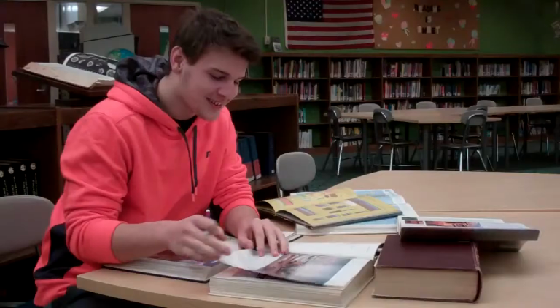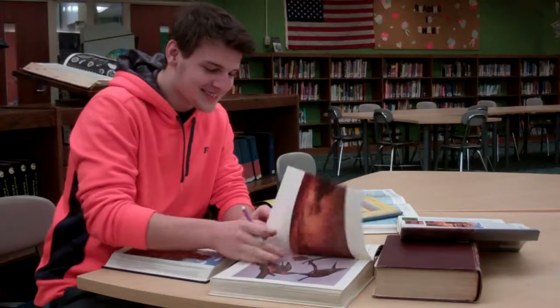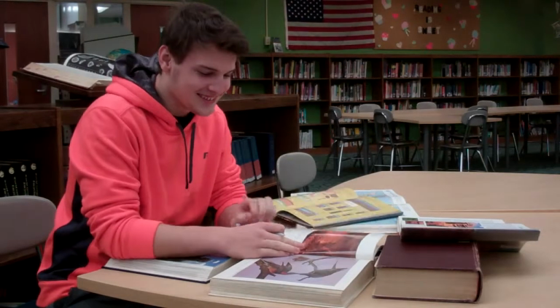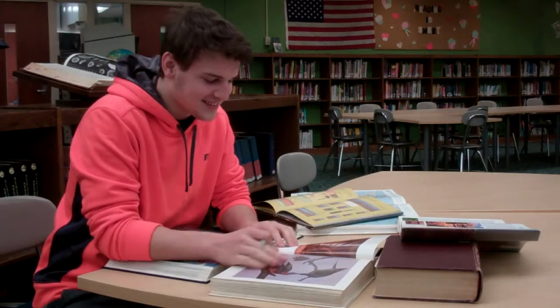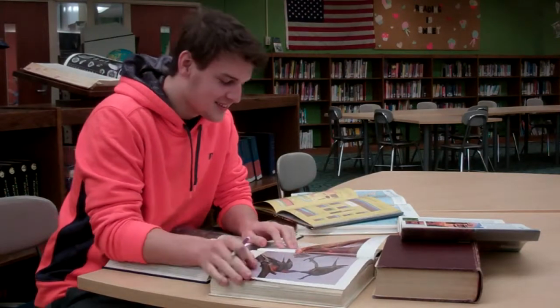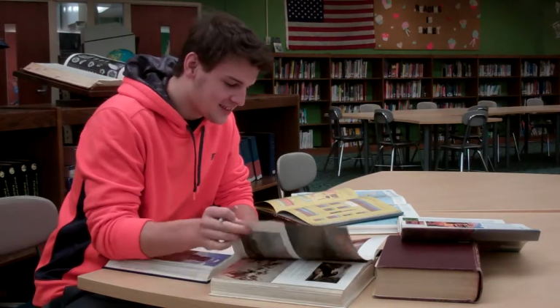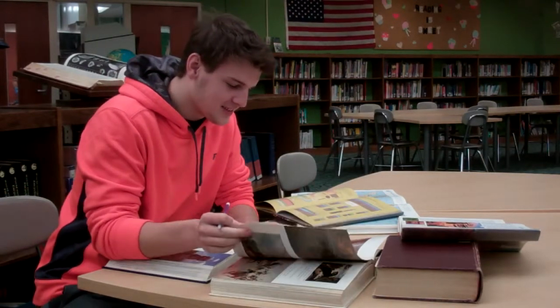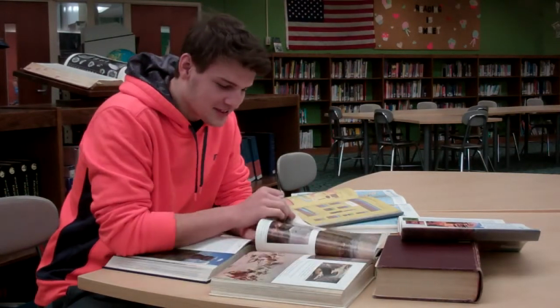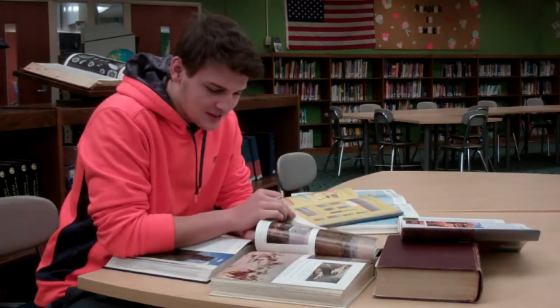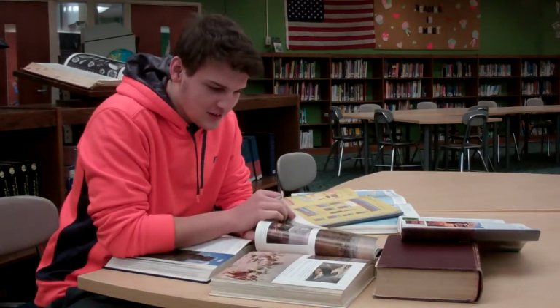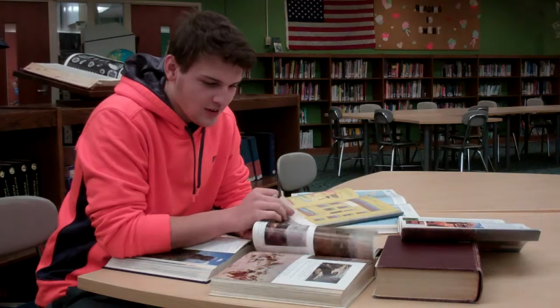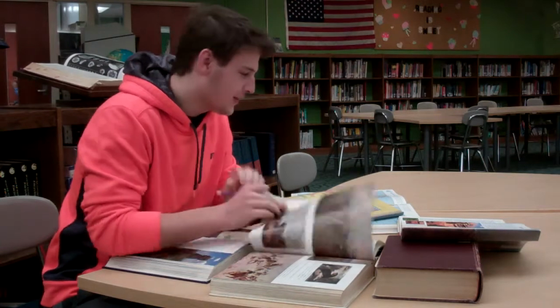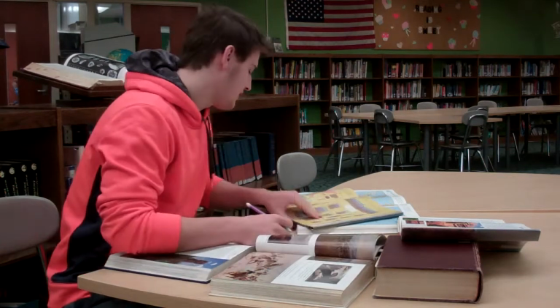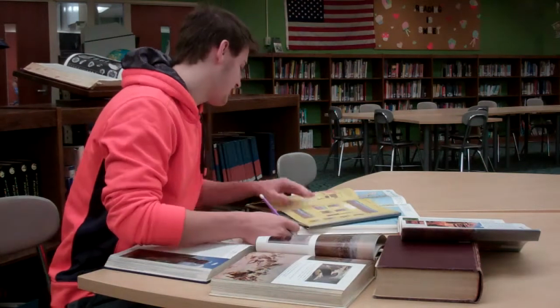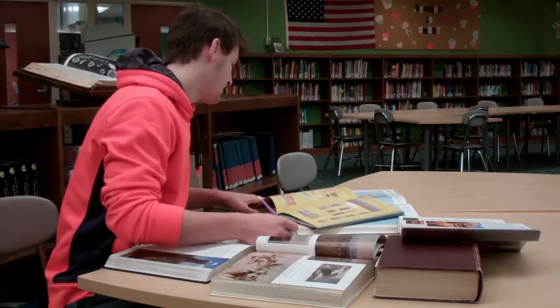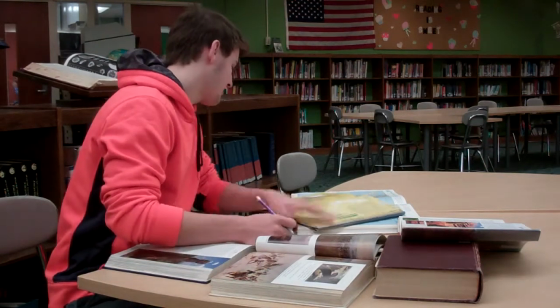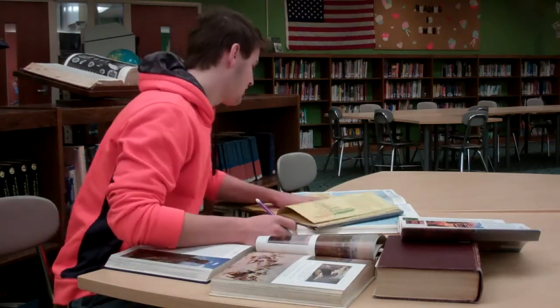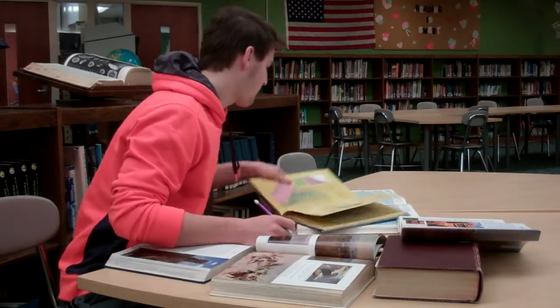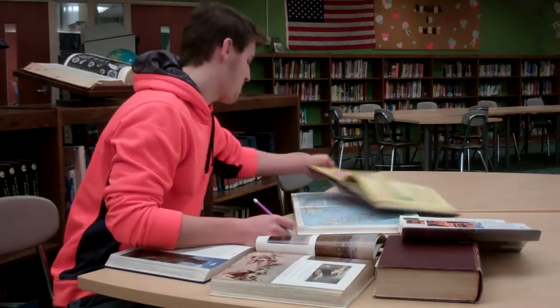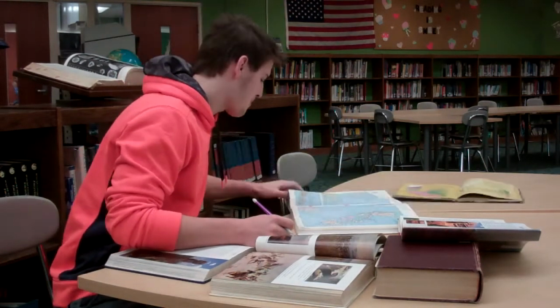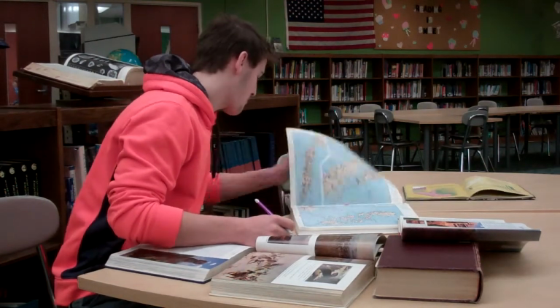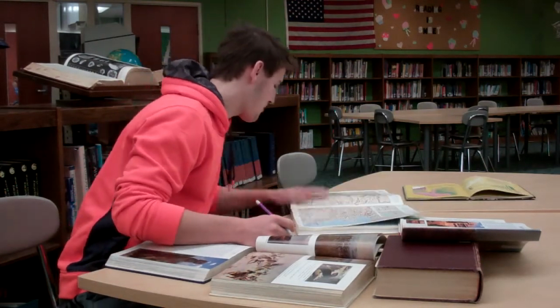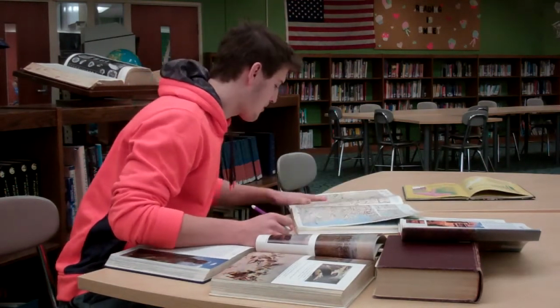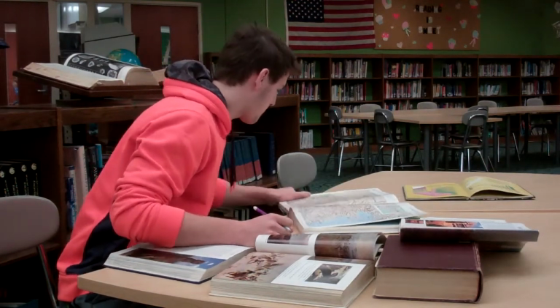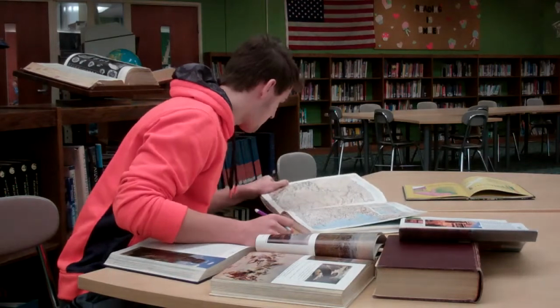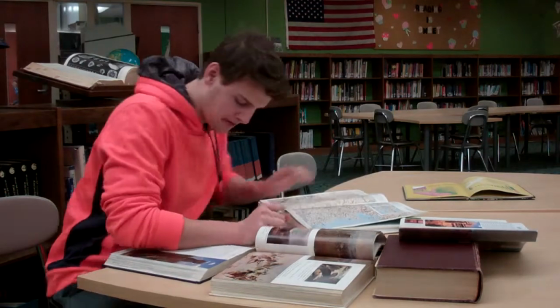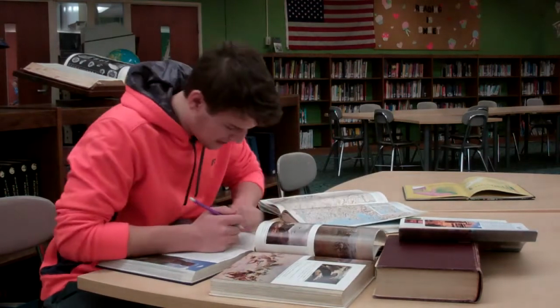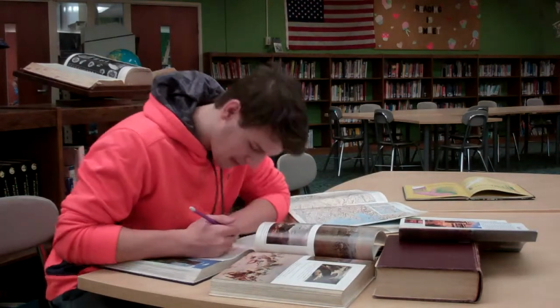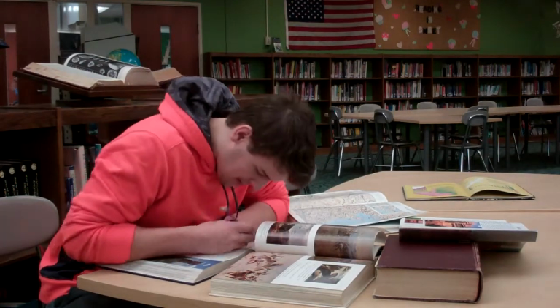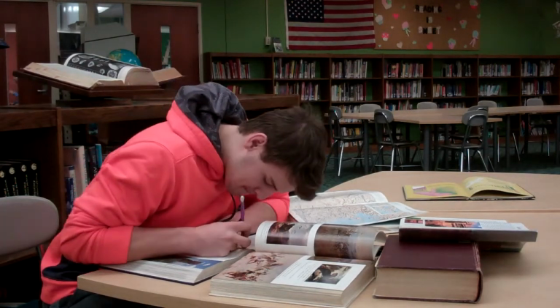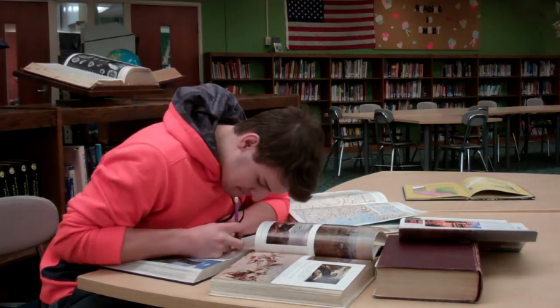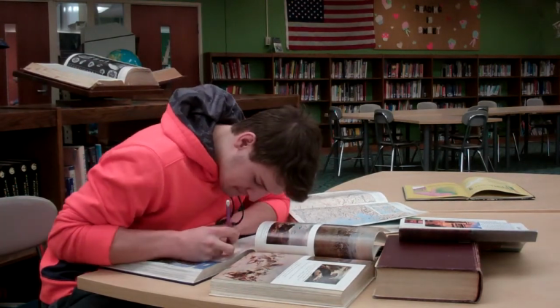Don't cram. Sure, you can study right before you take the test, but don't rely on that — you'll most likely just forget everything you crammed. It won't help you; just study beforehand. It's way easier and less stressful.